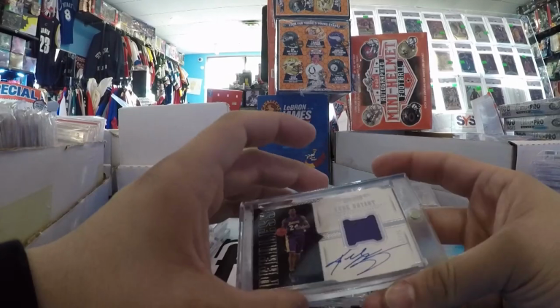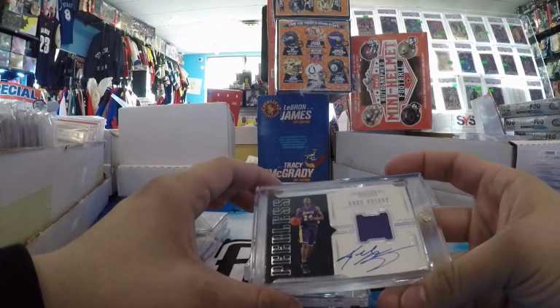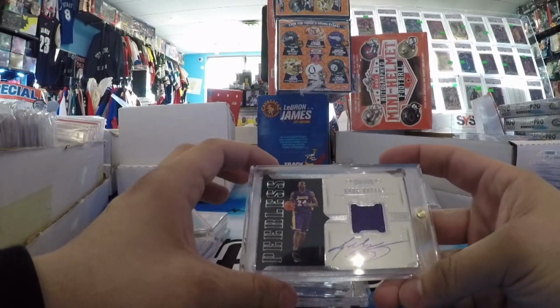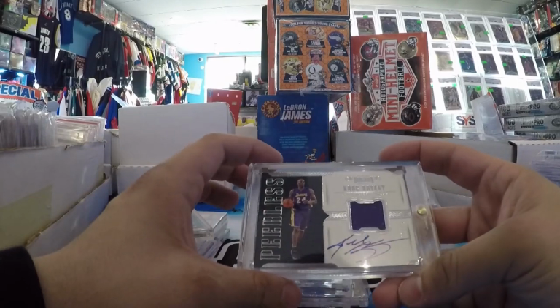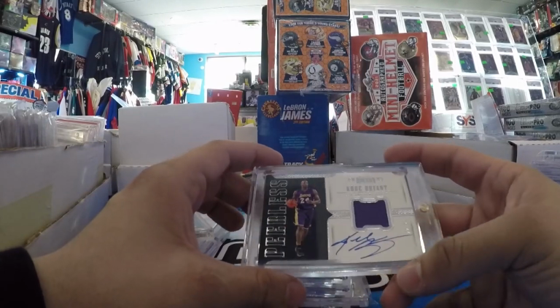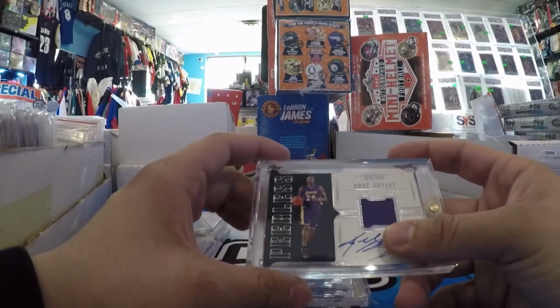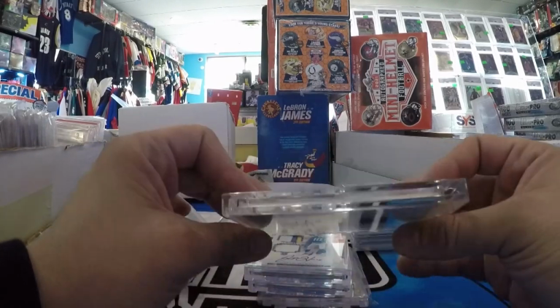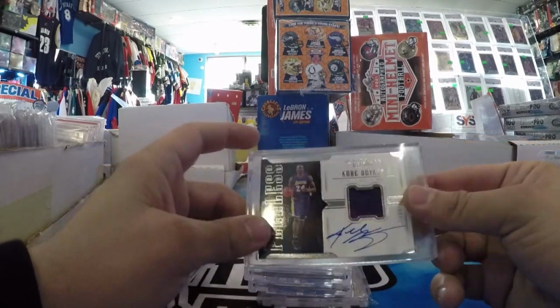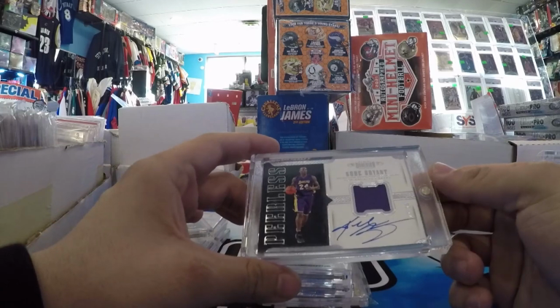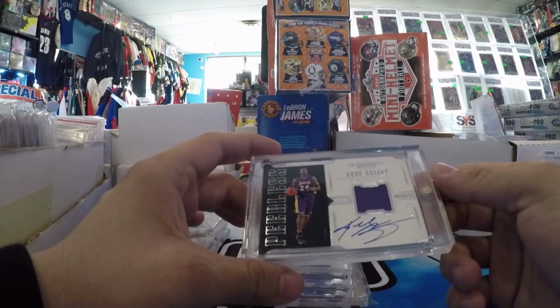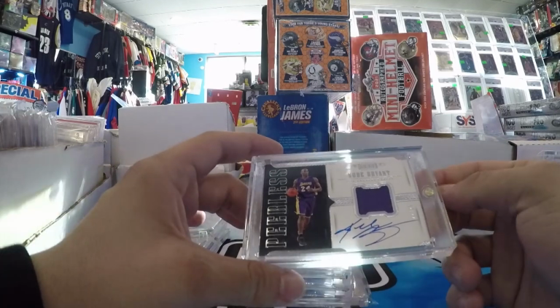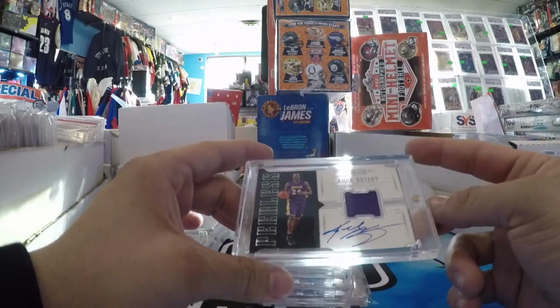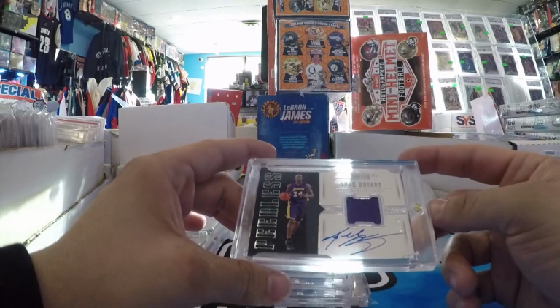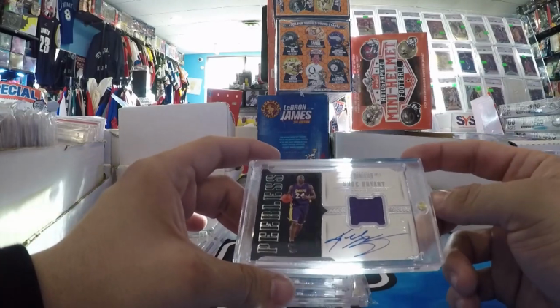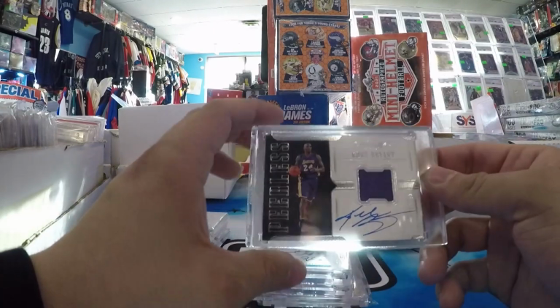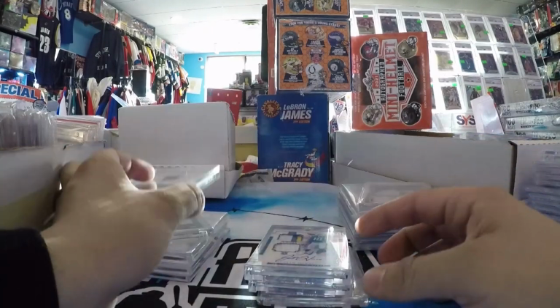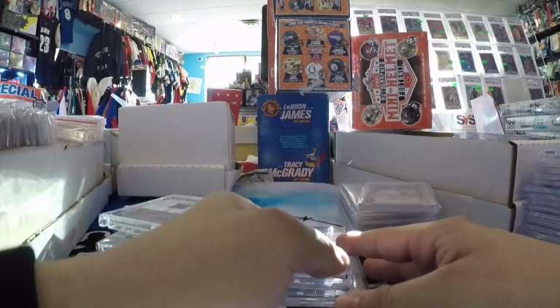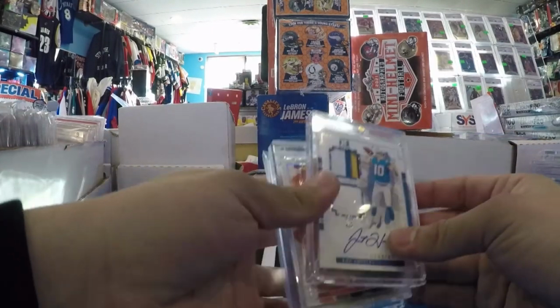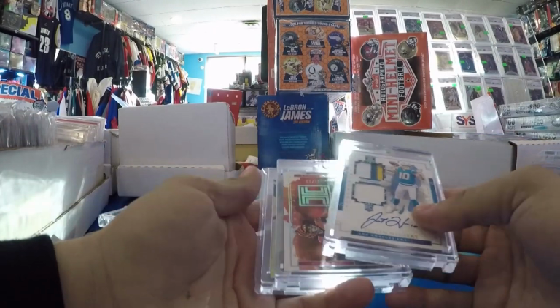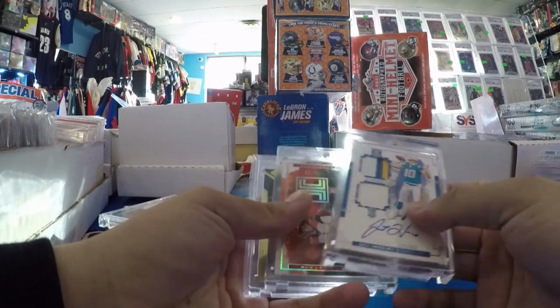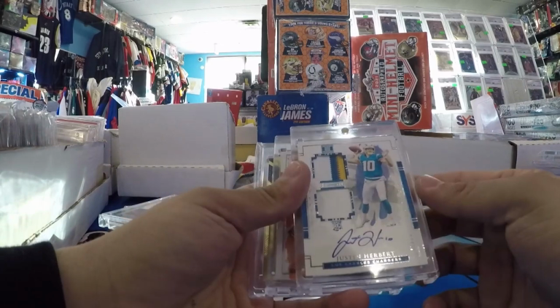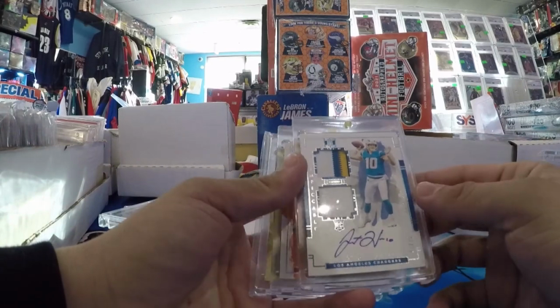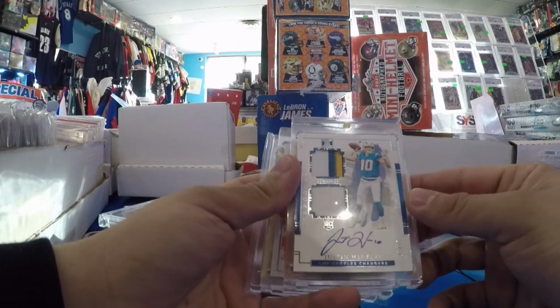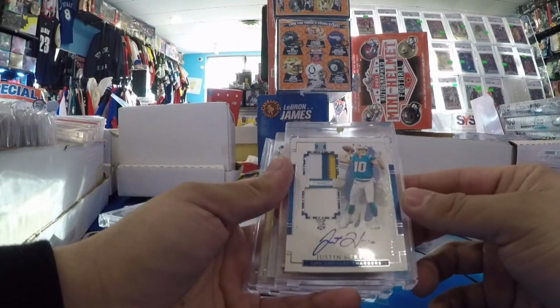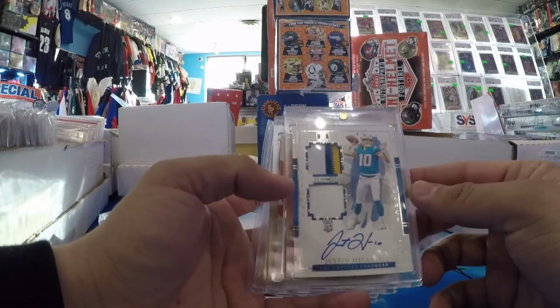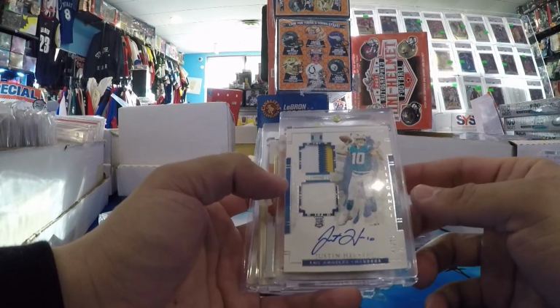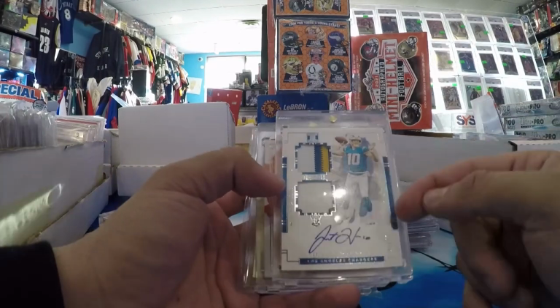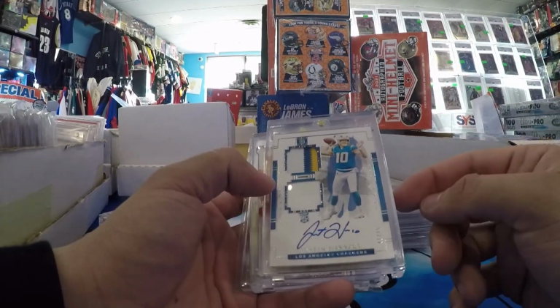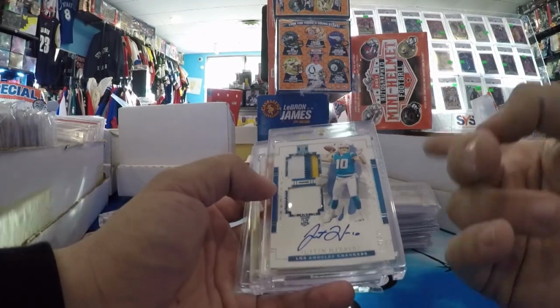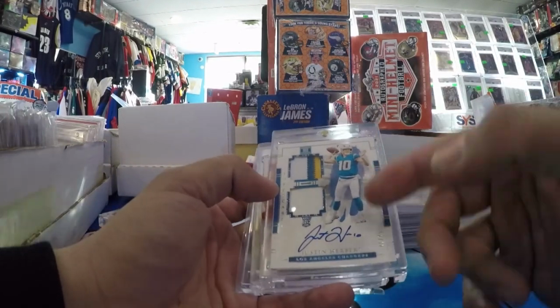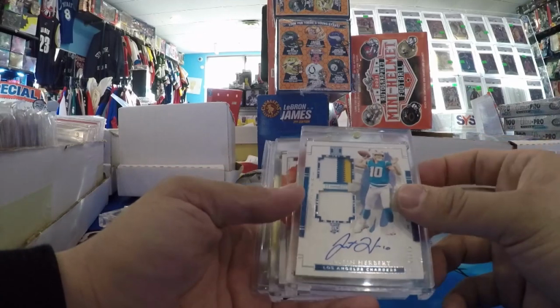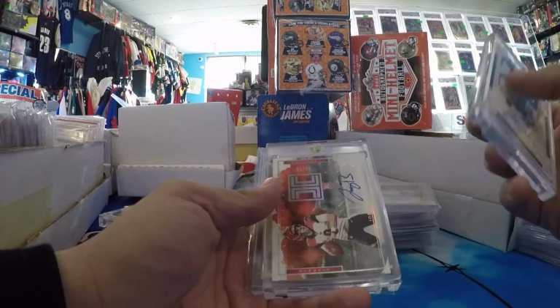Kobe Bryant Panini Dominion — also on card and game use. Pretty hard to find a Kobe Patch Auto out of 25. Justin Herbert — so these guys I'm definitely going to hold. Justin Herbert Impeccable RPA to 75. My second one — sold one, got one back, and I'll hold that.